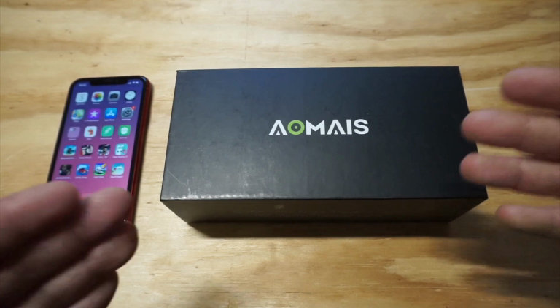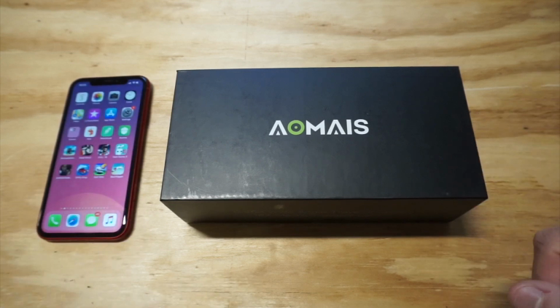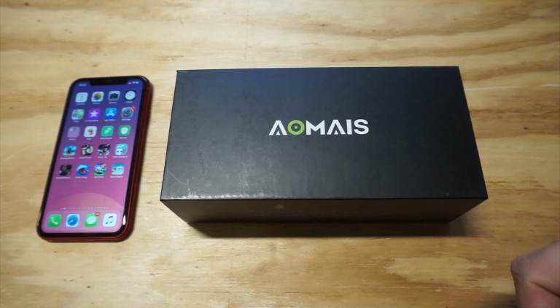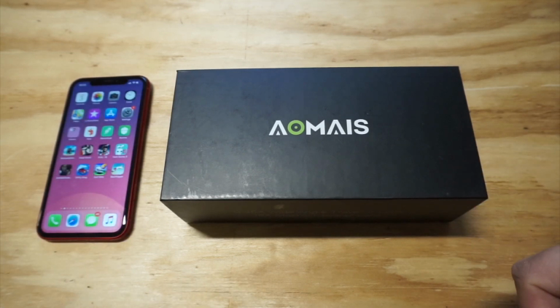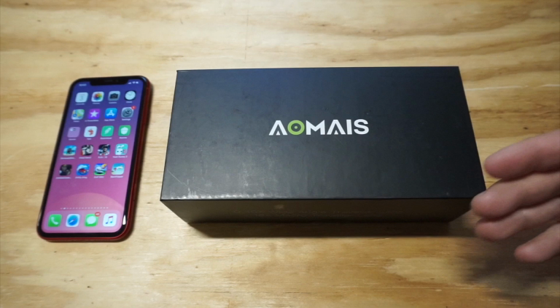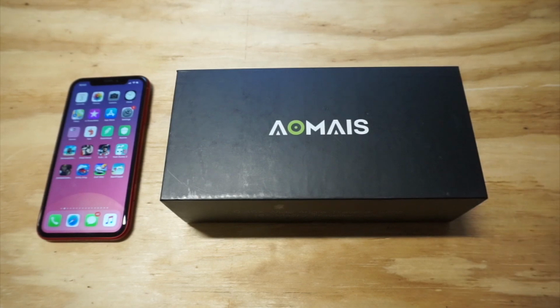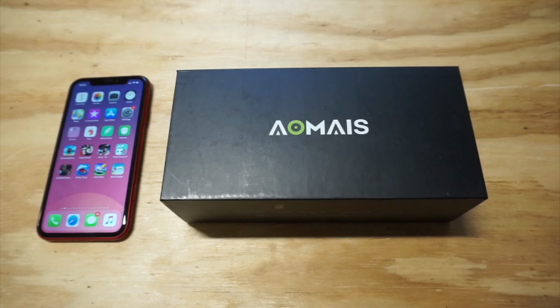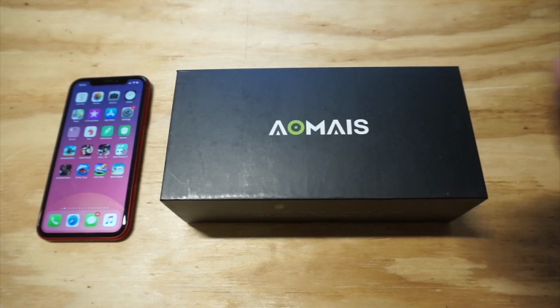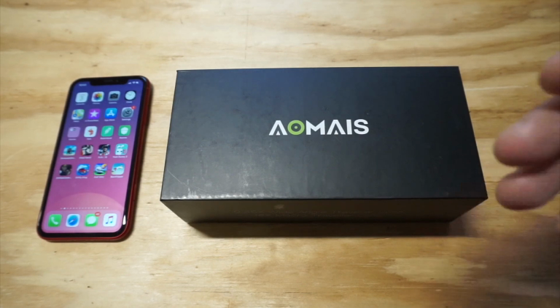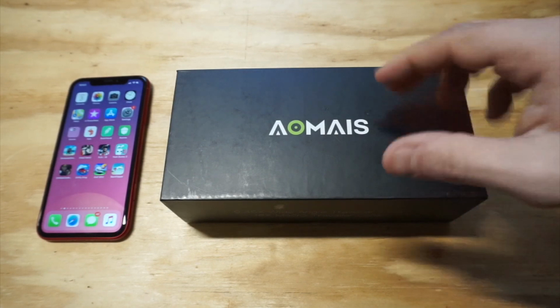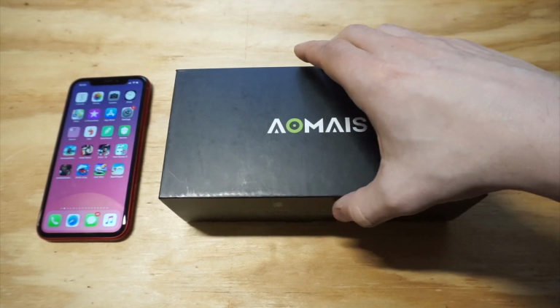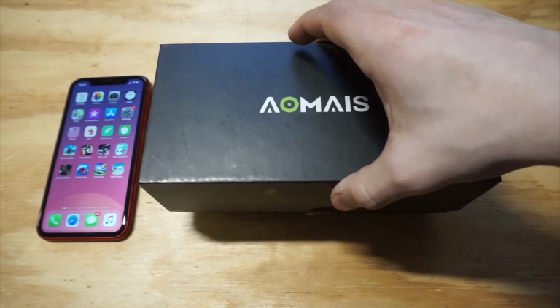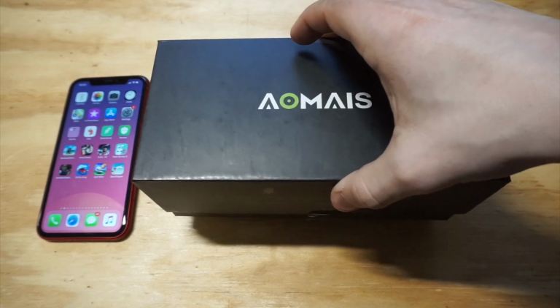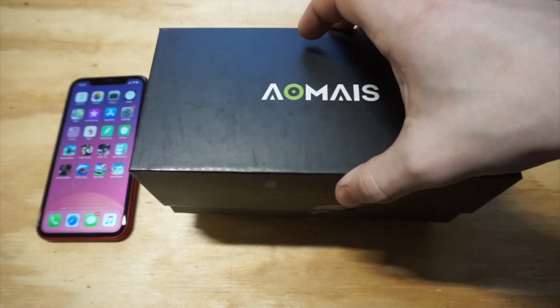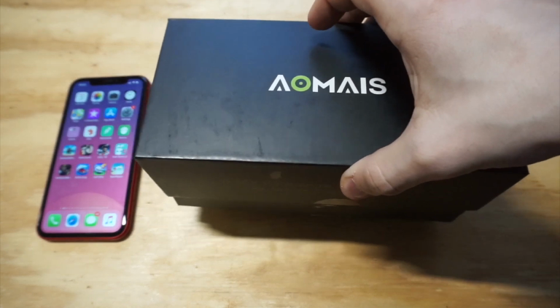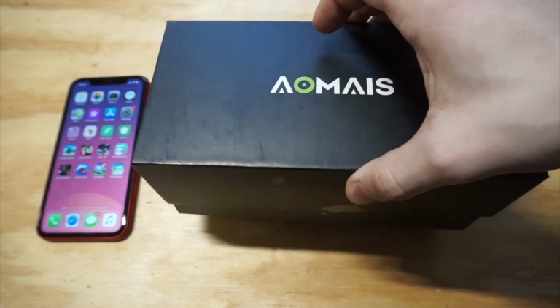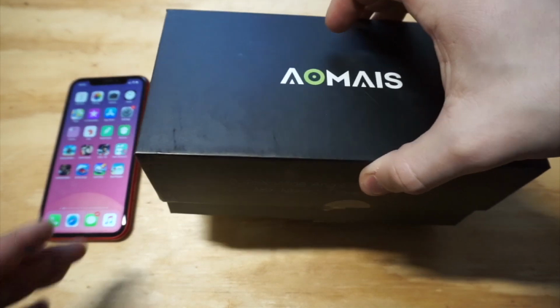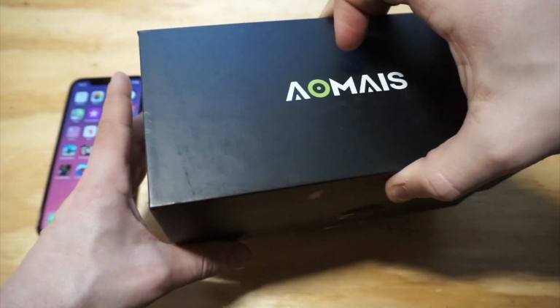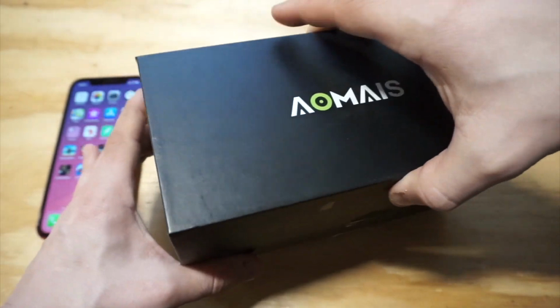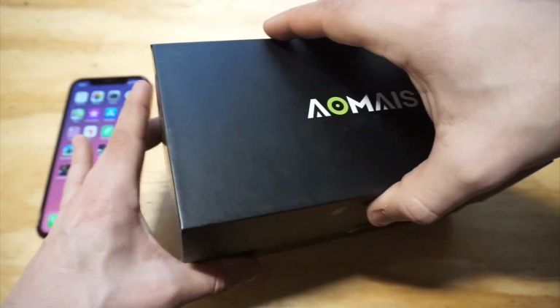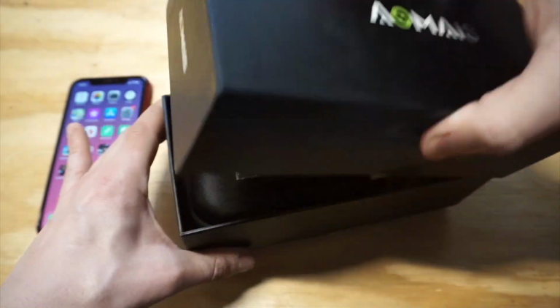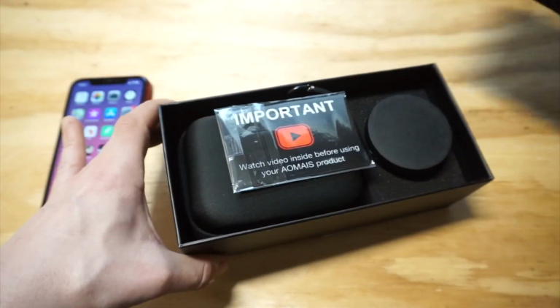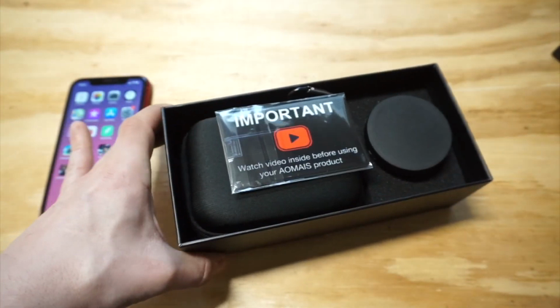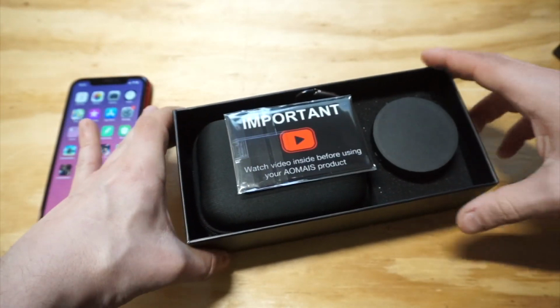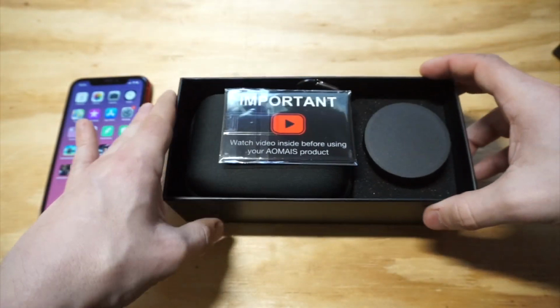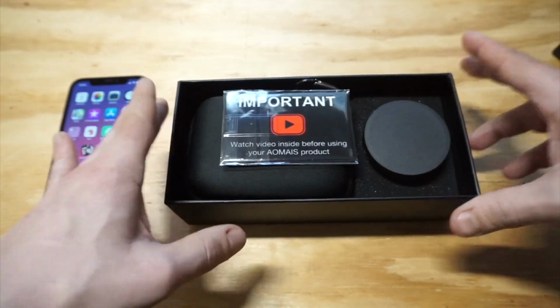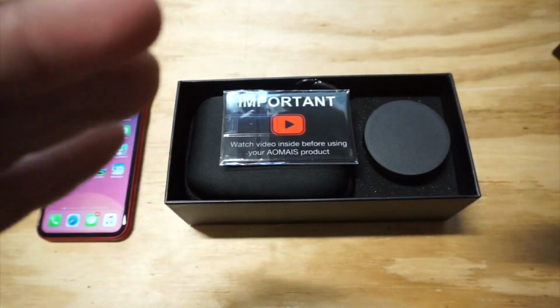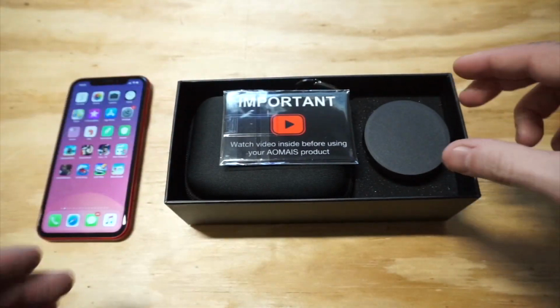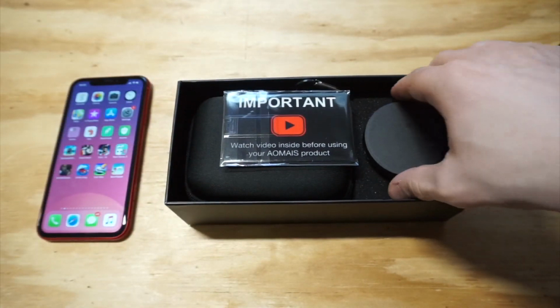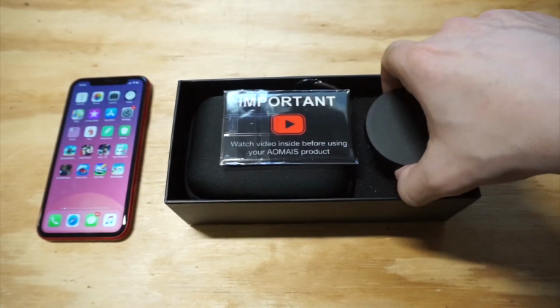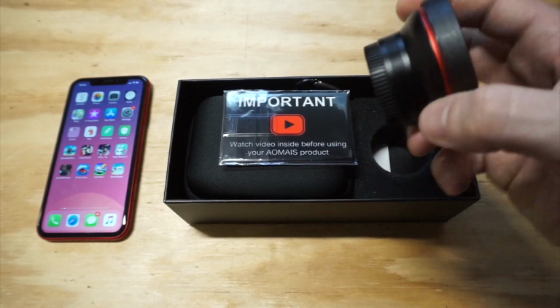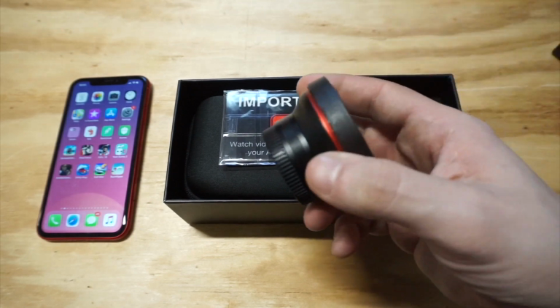It's an Amazon top choice and it sells for $26. I like the box they send it in — it's pretty sweet. If you guys want to check this one out on Amazon, I'll throw a link in the description. Let's take a look at it now — it's got a really nice build quality and it's actually pretty big.